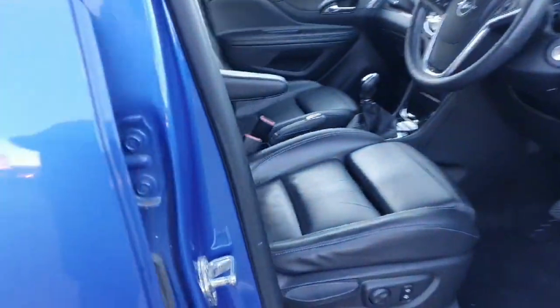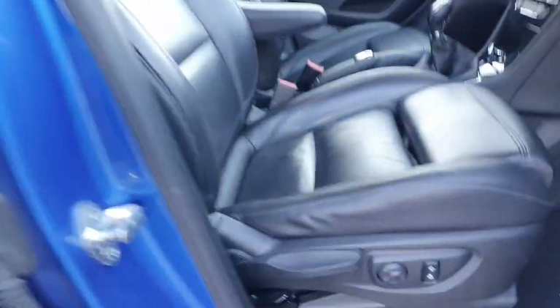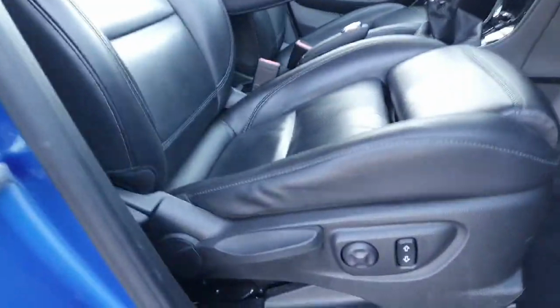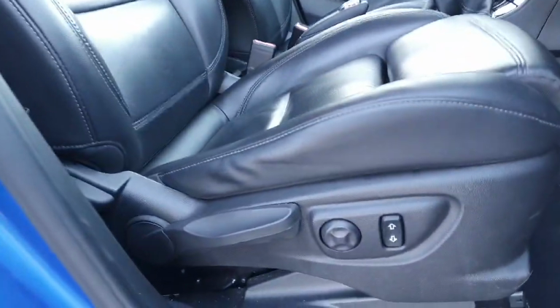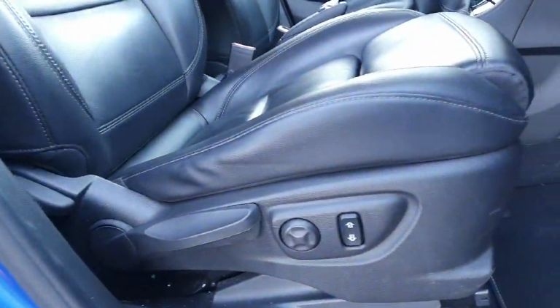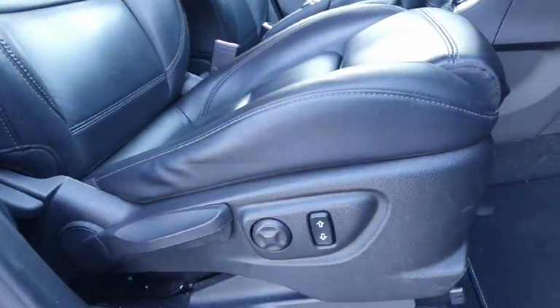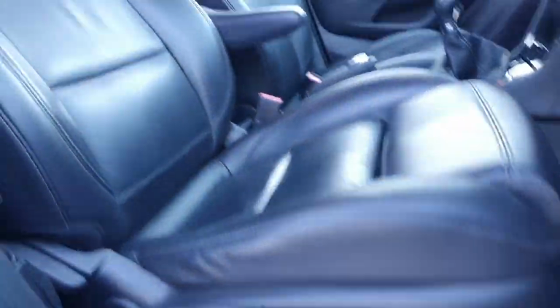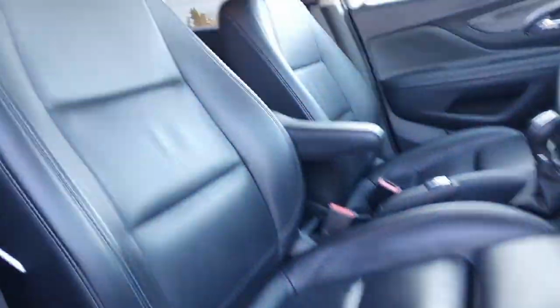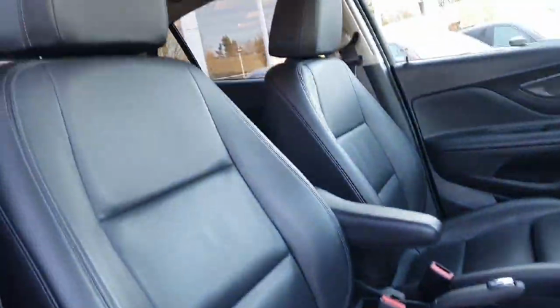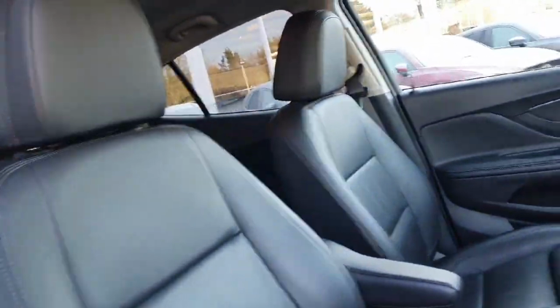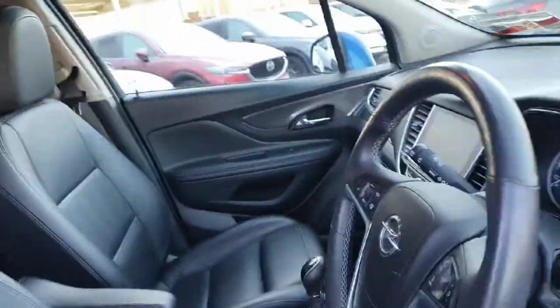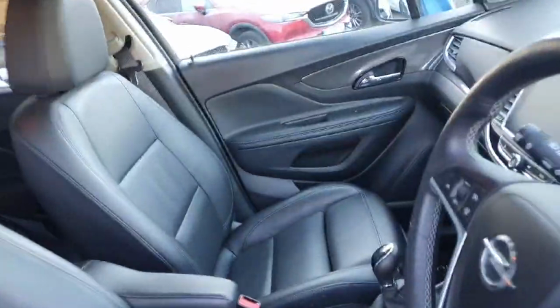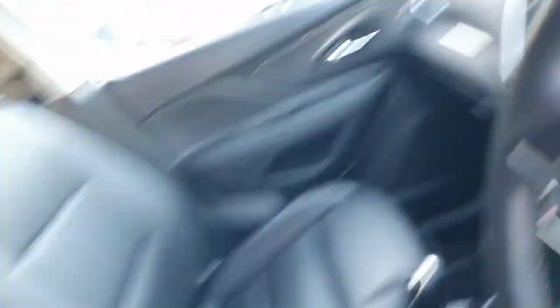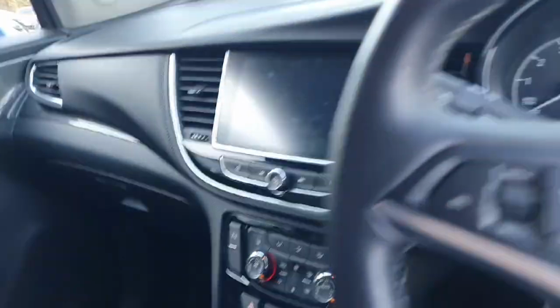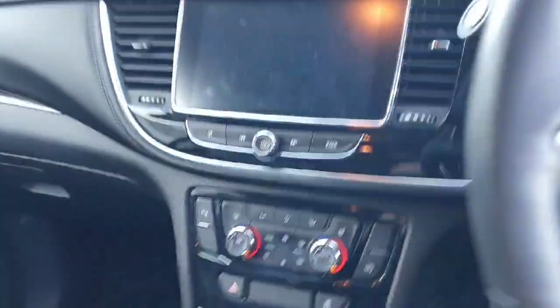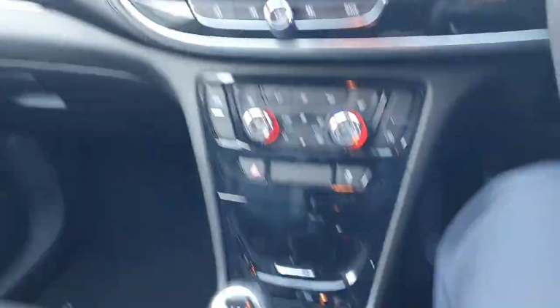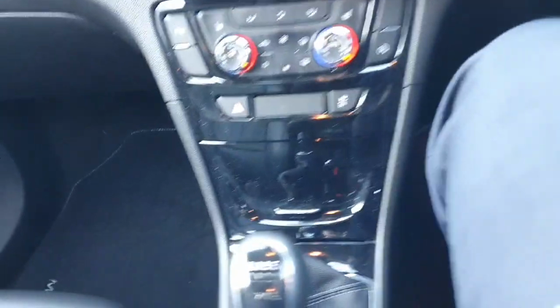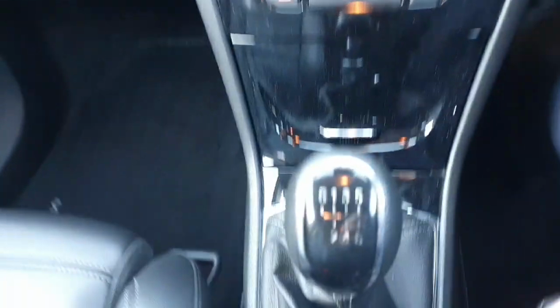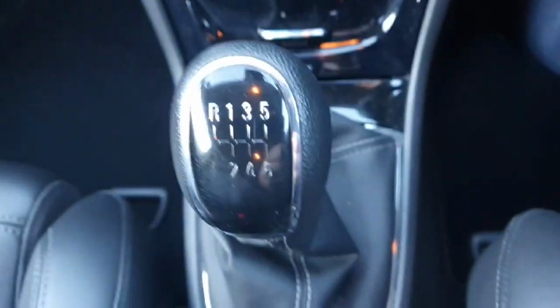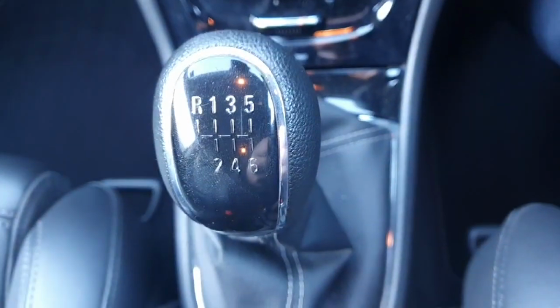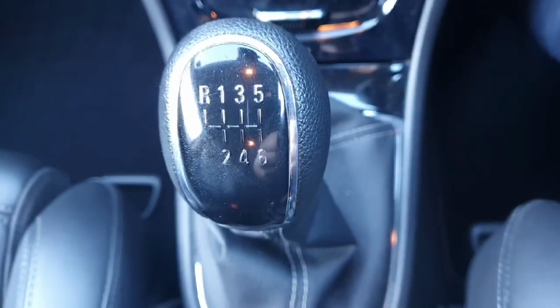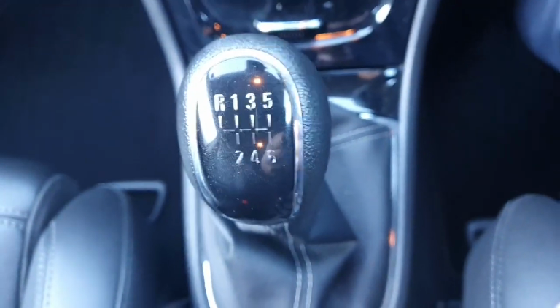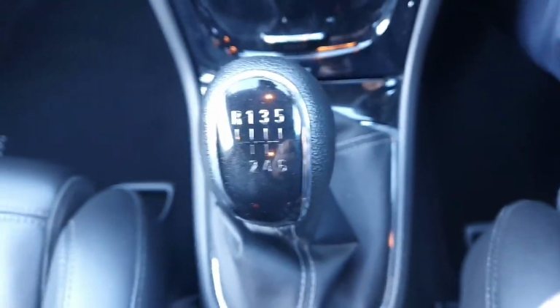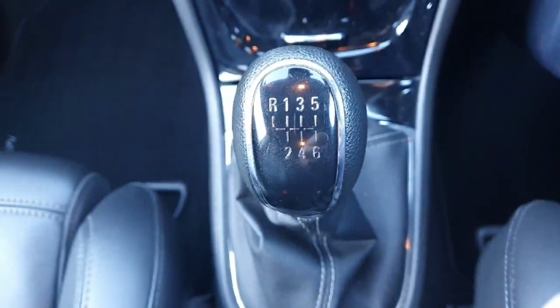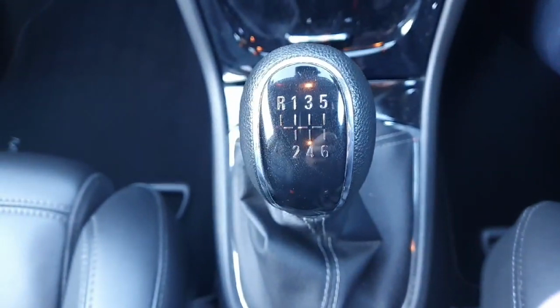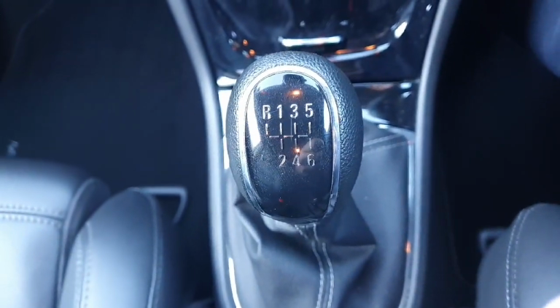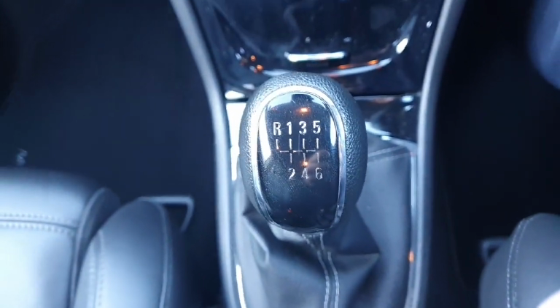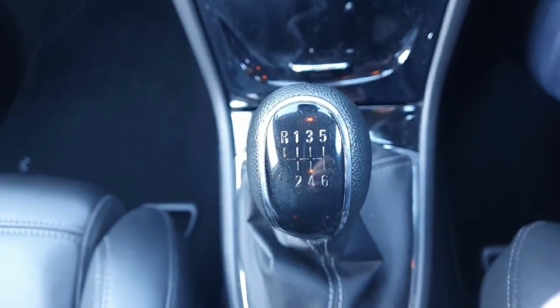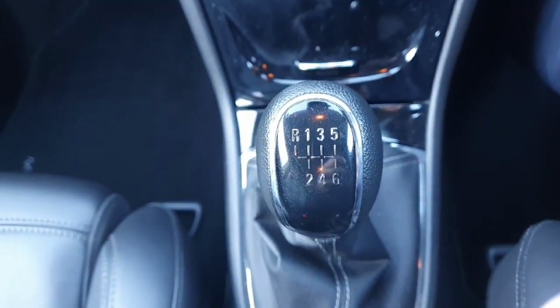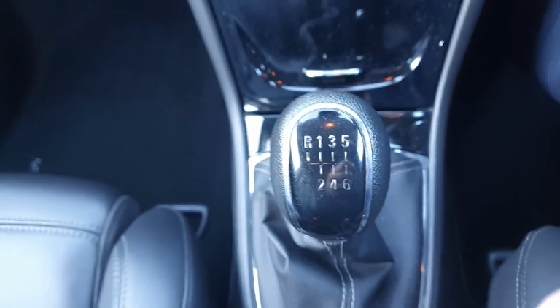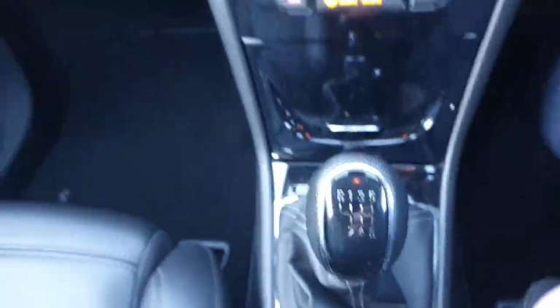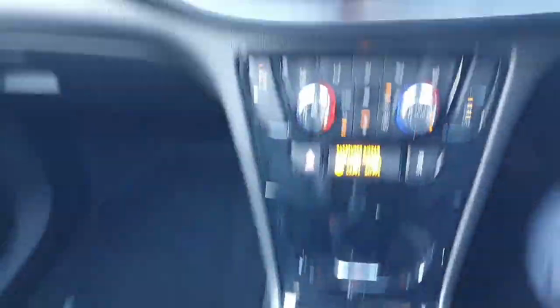Moving into the front, there's a lovely adjustable driver's seat with lumbar support and an armrest in the middle. This is the 1.4 petrol engine with a lovely six-speed manual gearbox — a beautiful drive on the road and very economical.